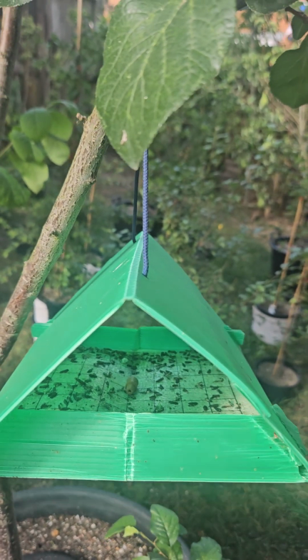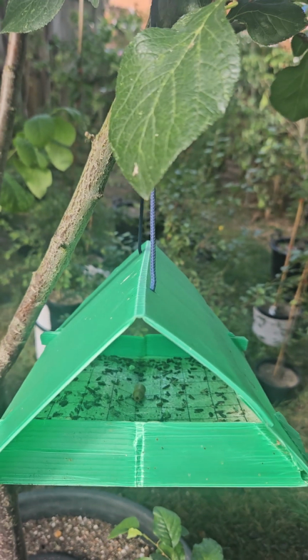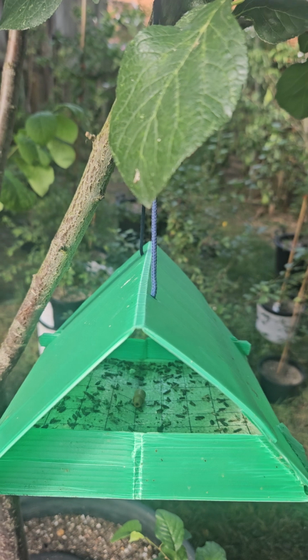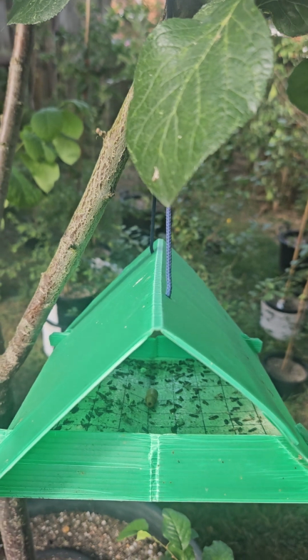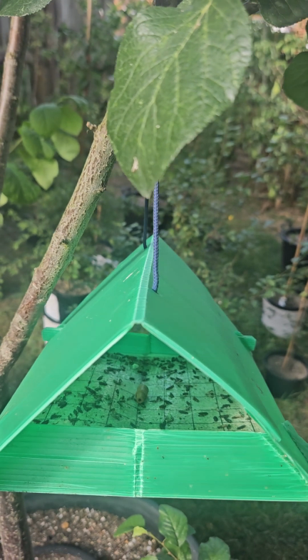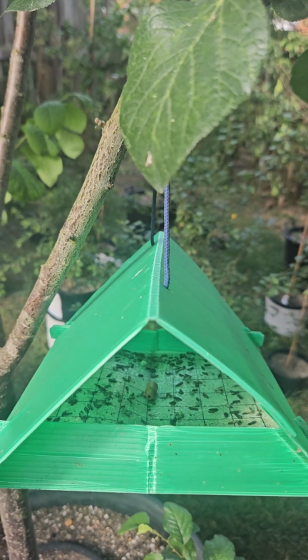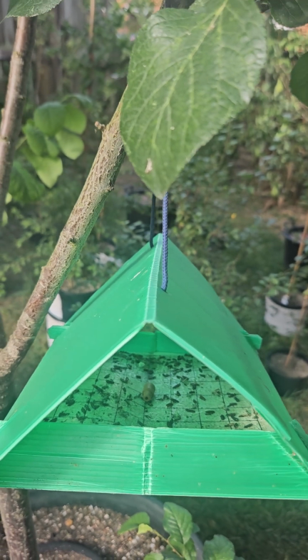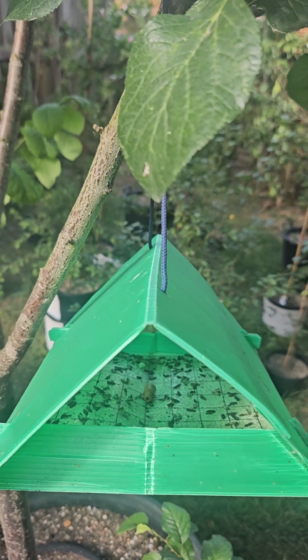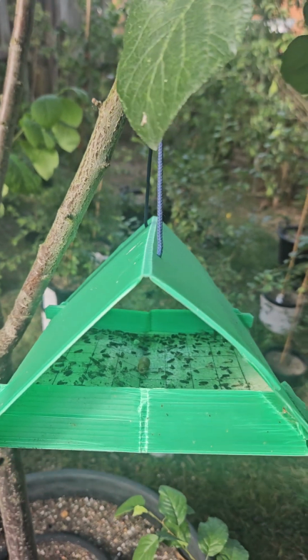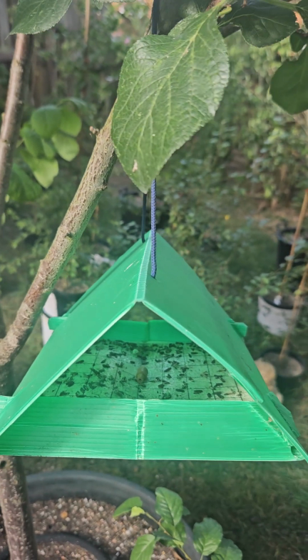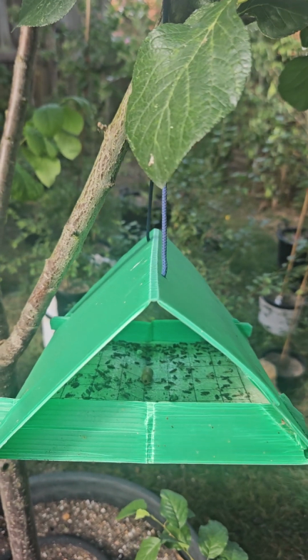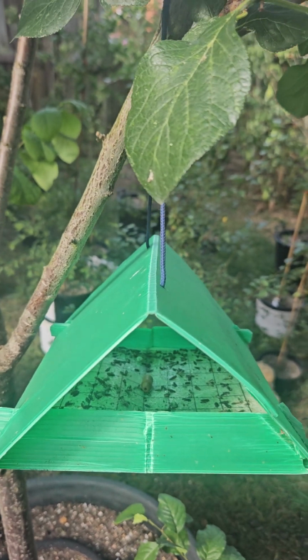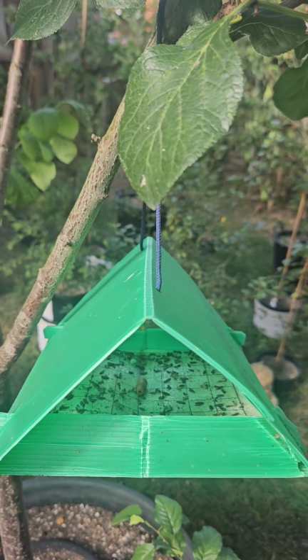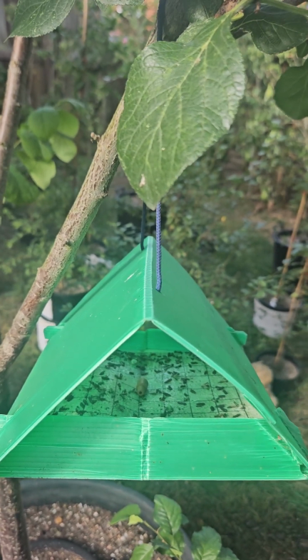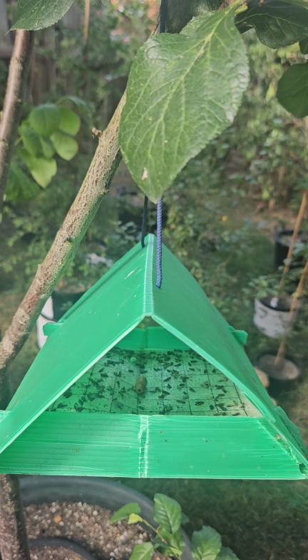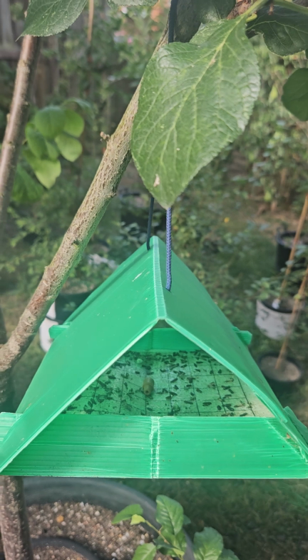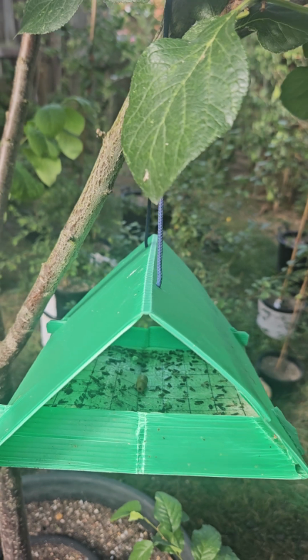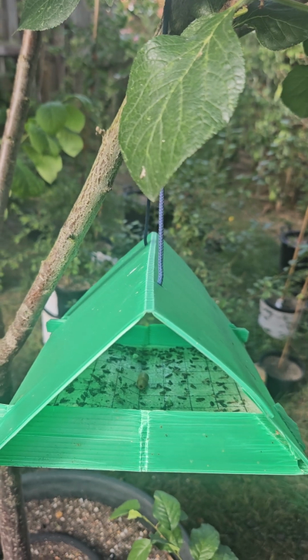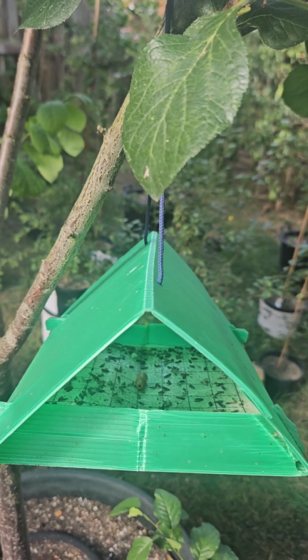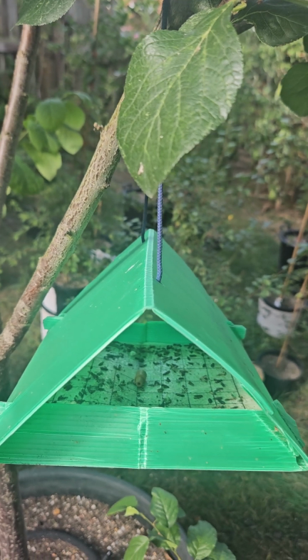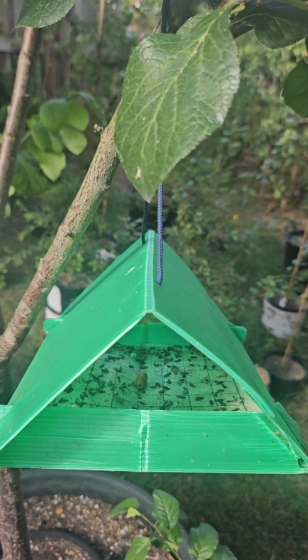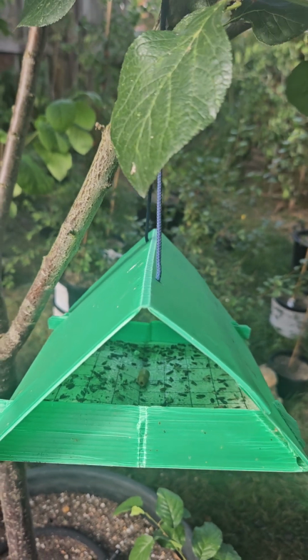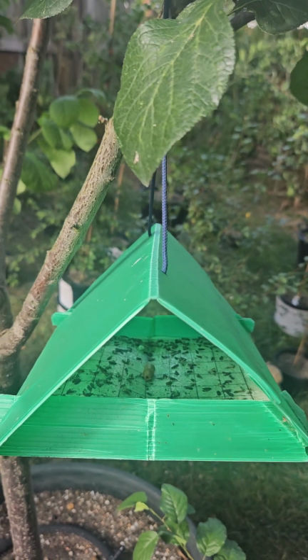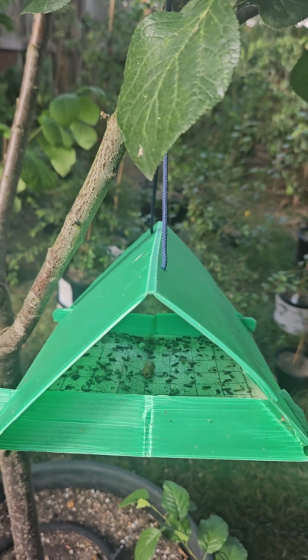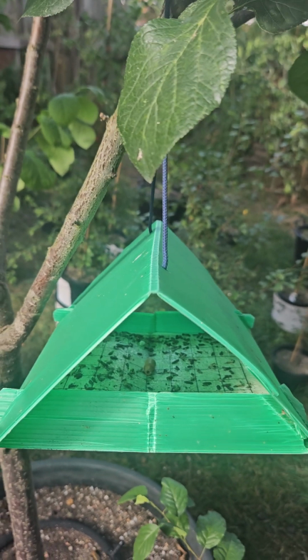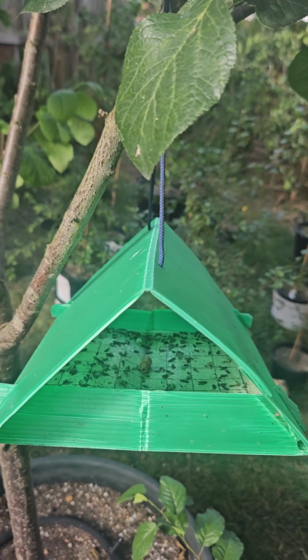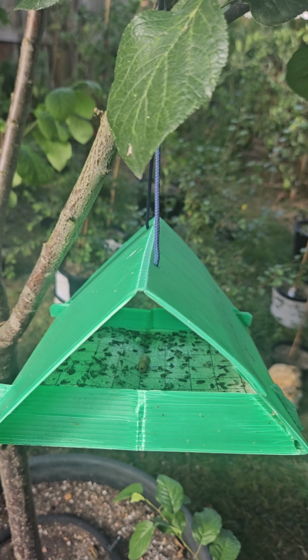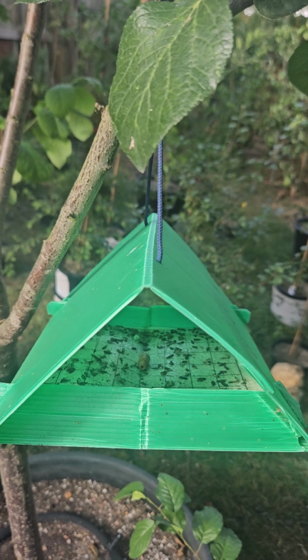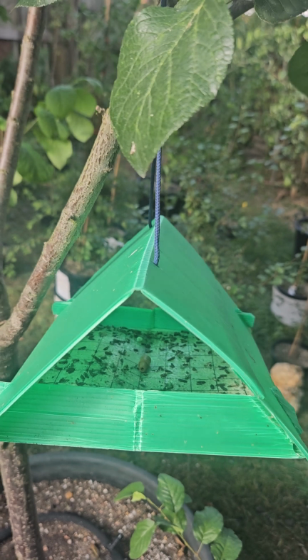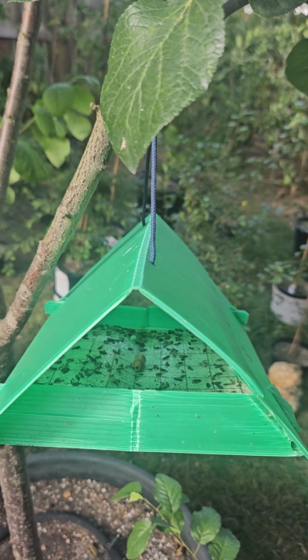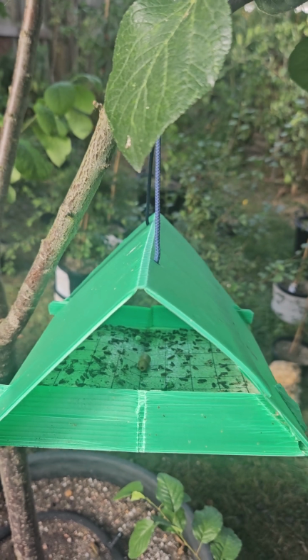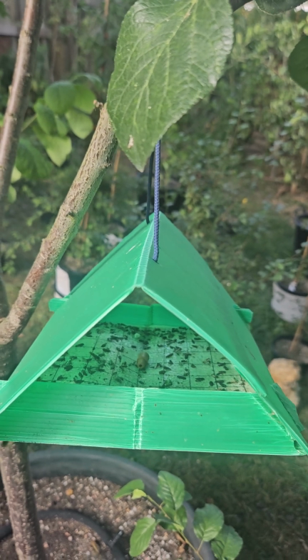If you don't suffer from any plum maggot then this device simply isn't required. But if you find that every time you bite into a plum it's got a maggot in the middle, this solves the issue 100%. You will never get another plum maggot inside a plum again.